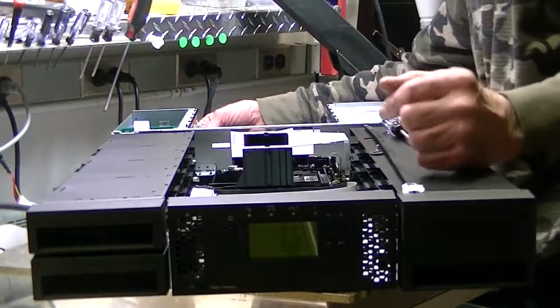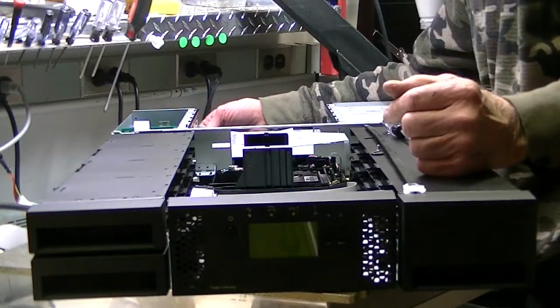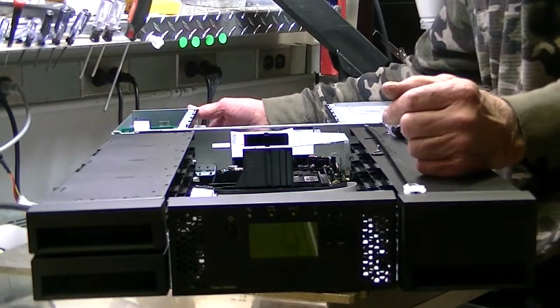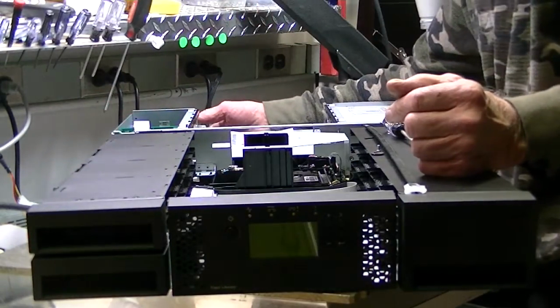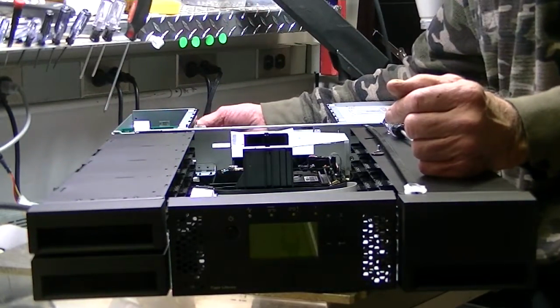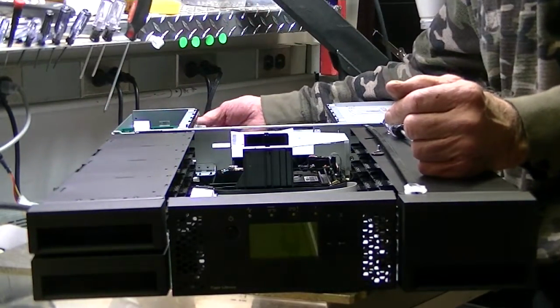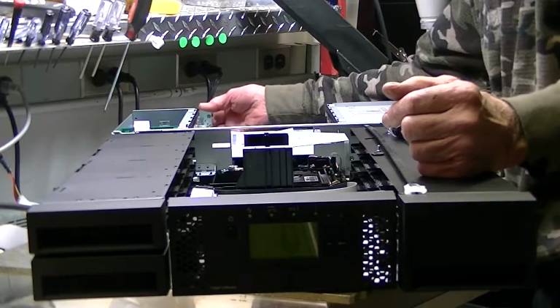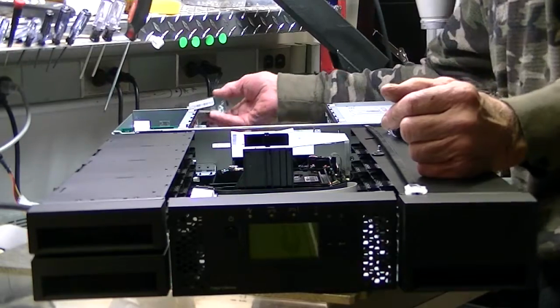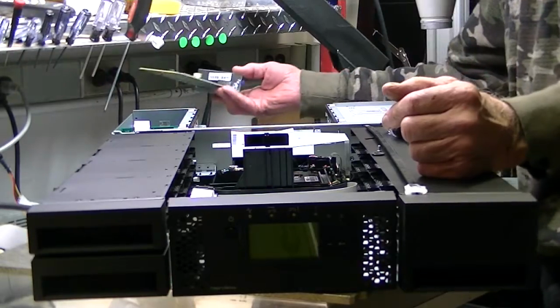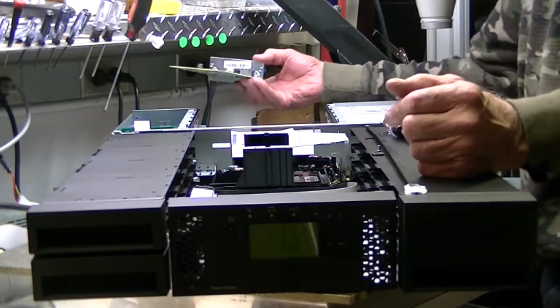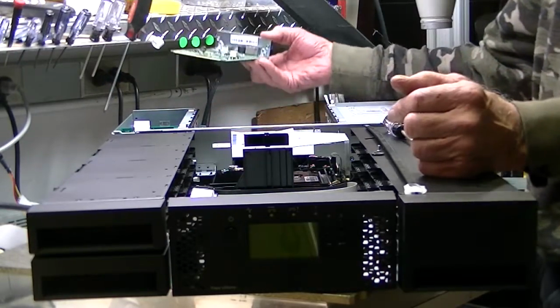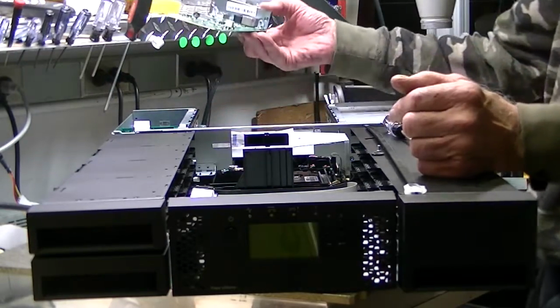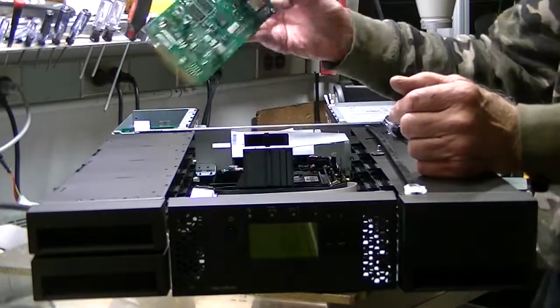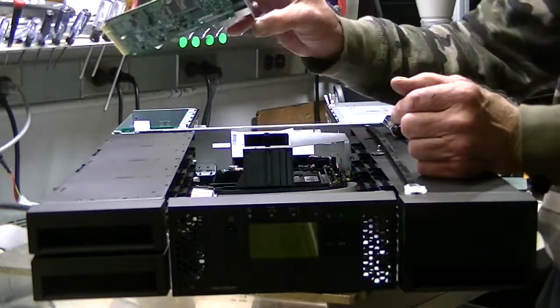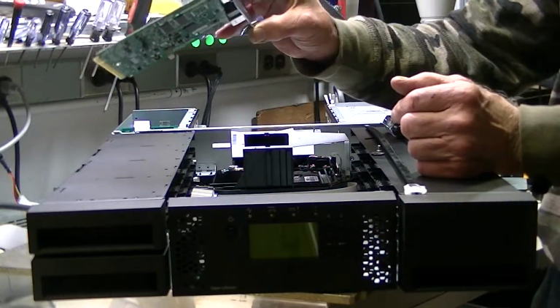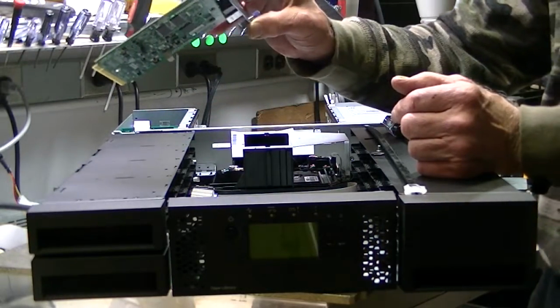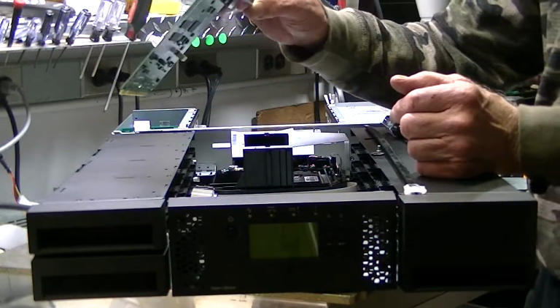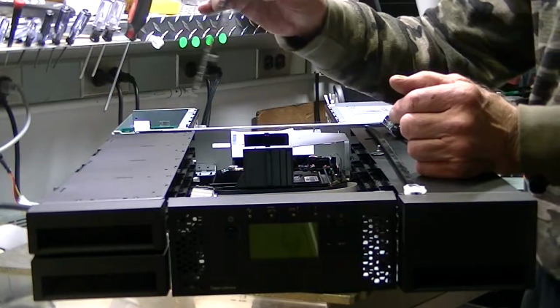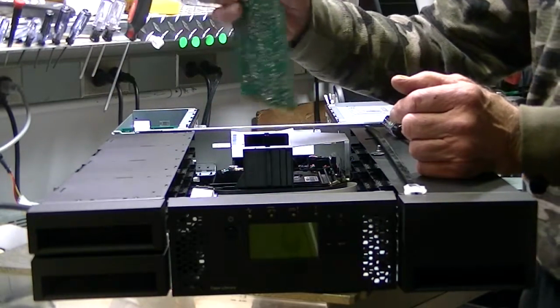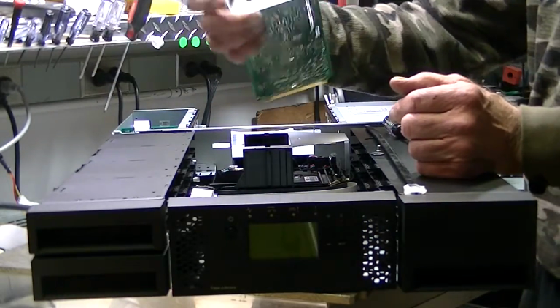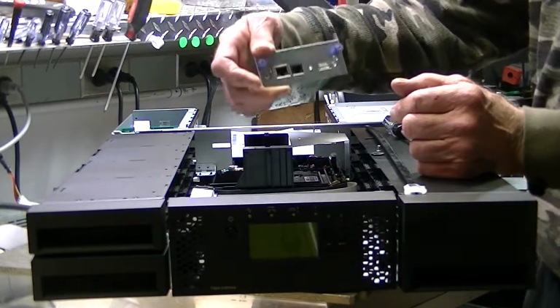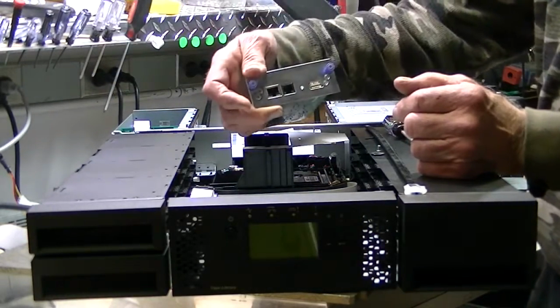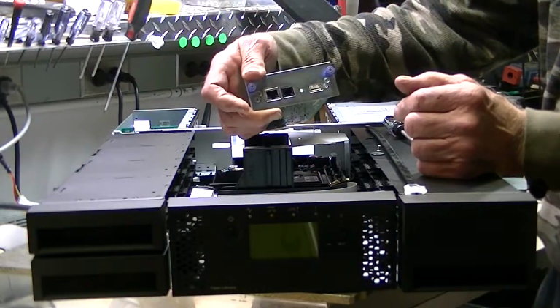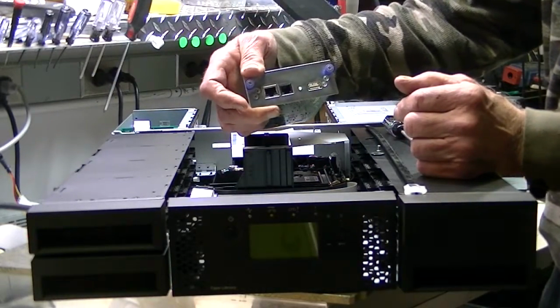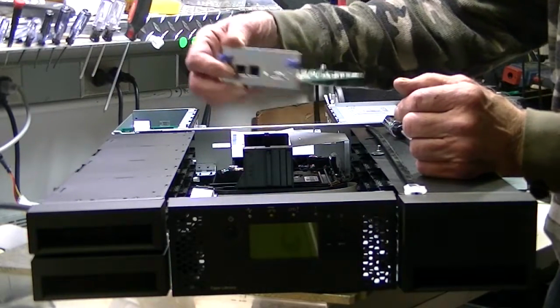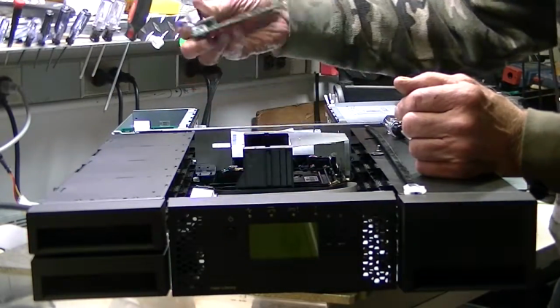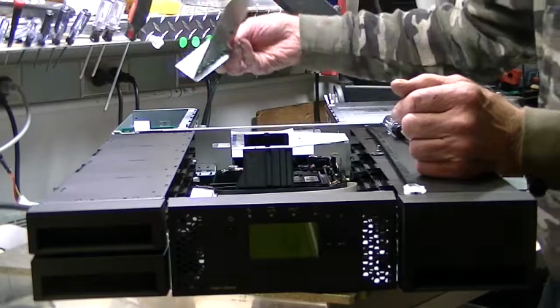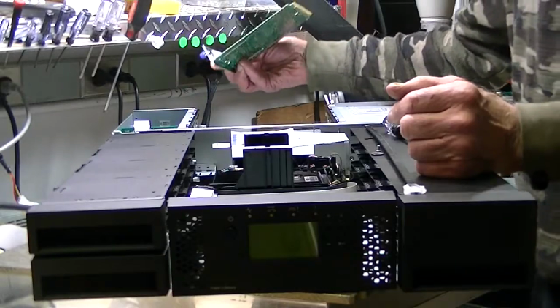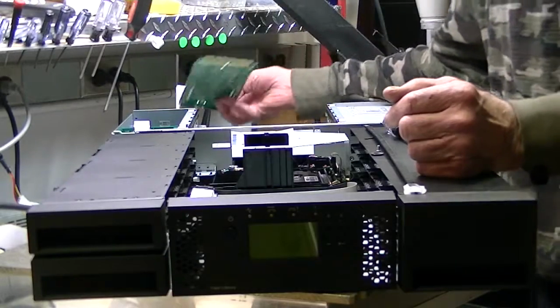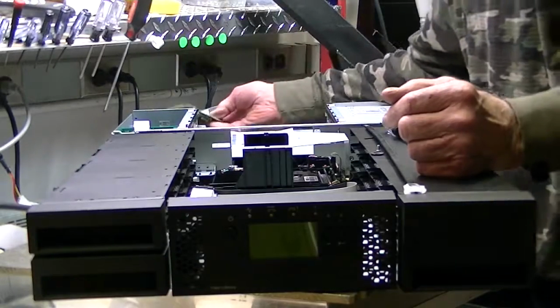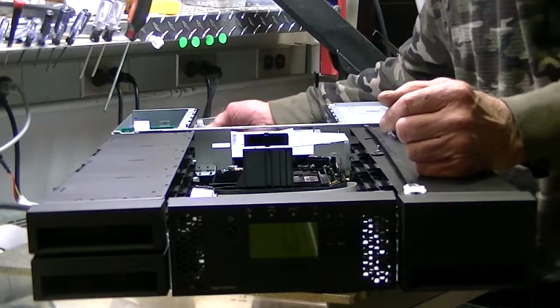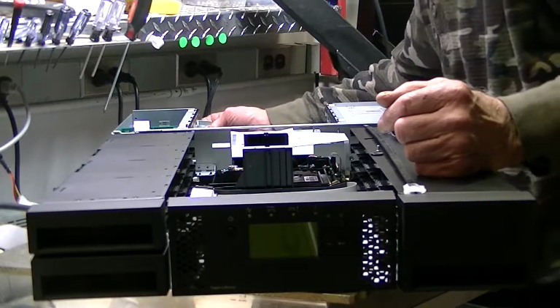If you have an issue with the I/O board — the library controller board — this is easily hot swappable too, and there are no issues with that.